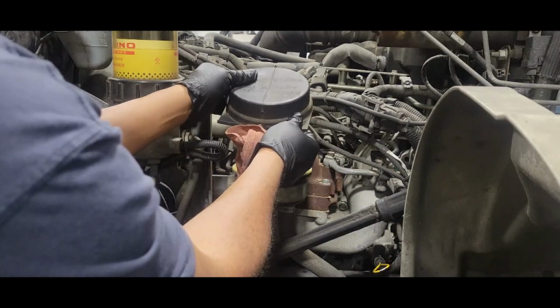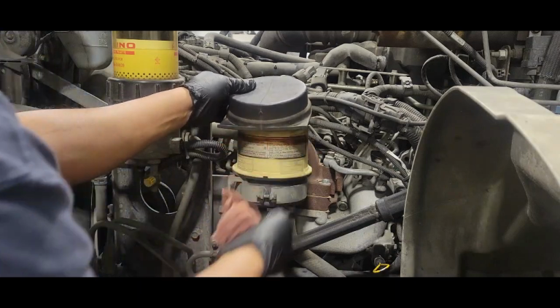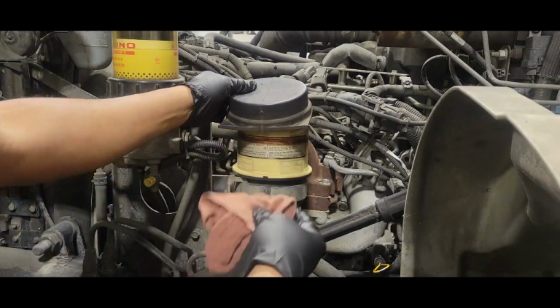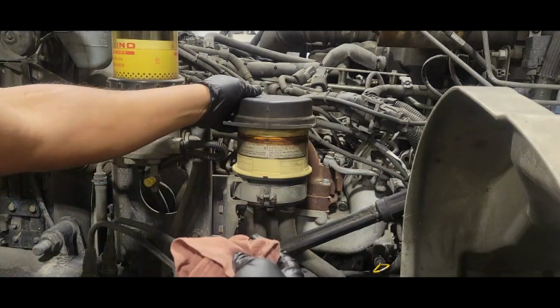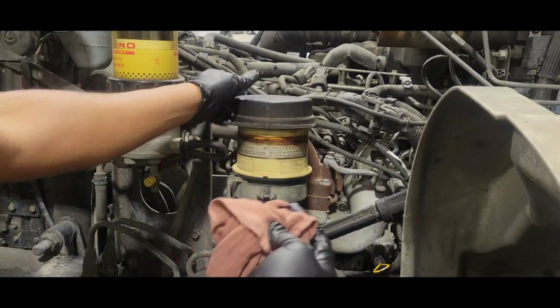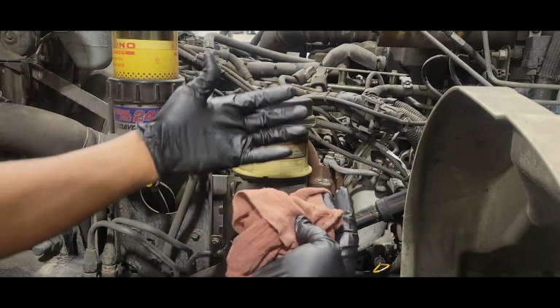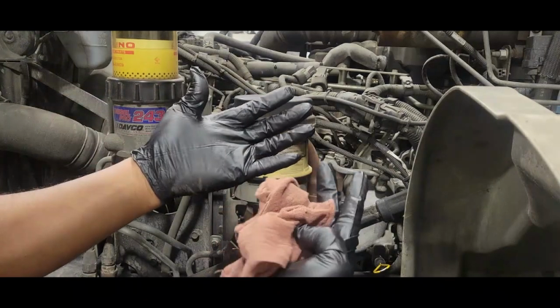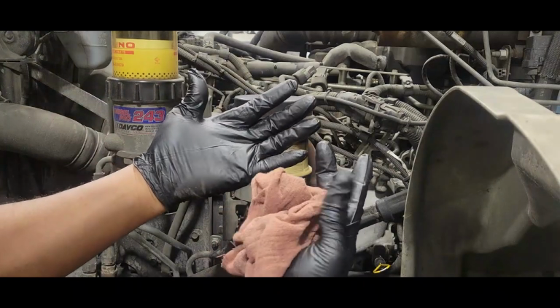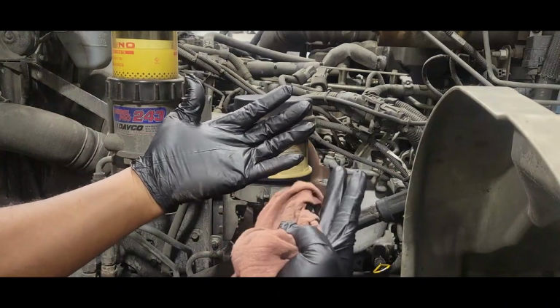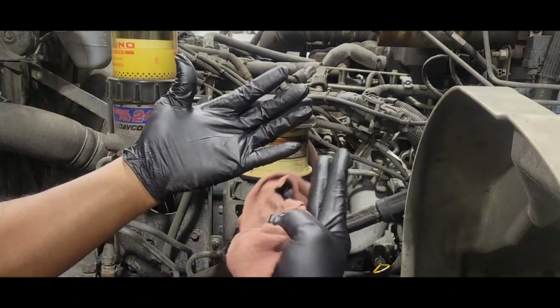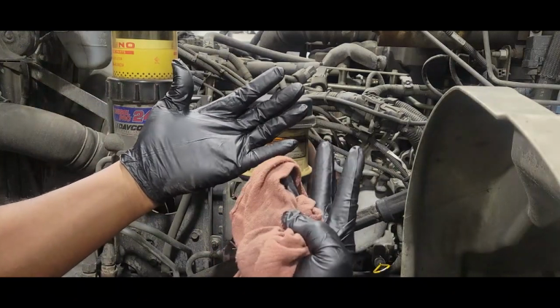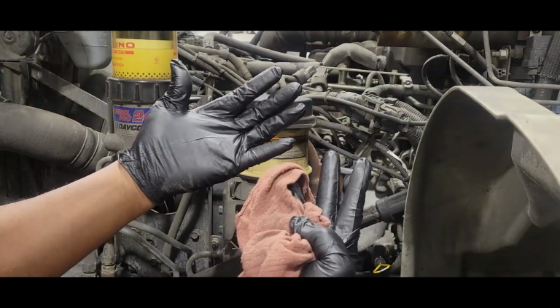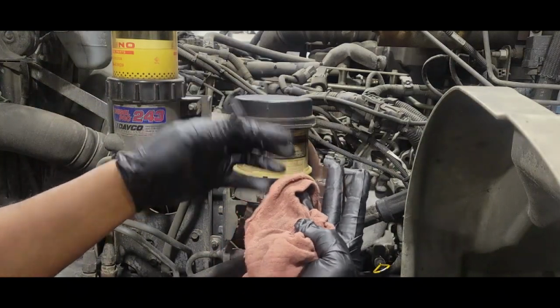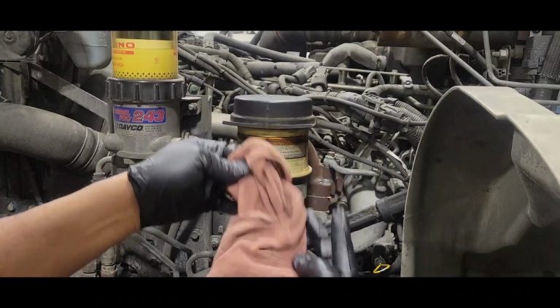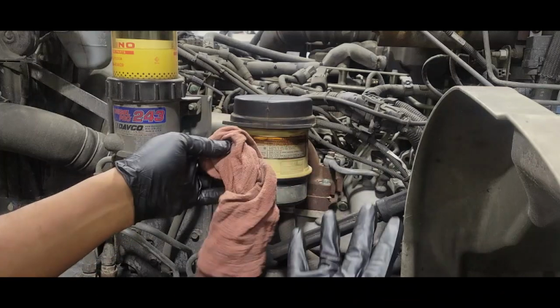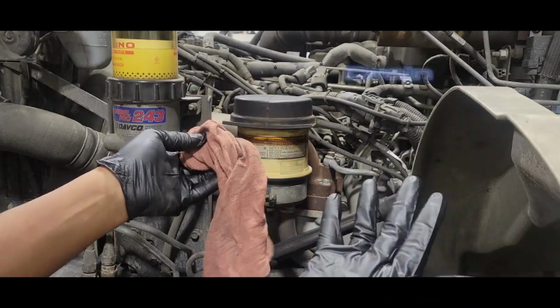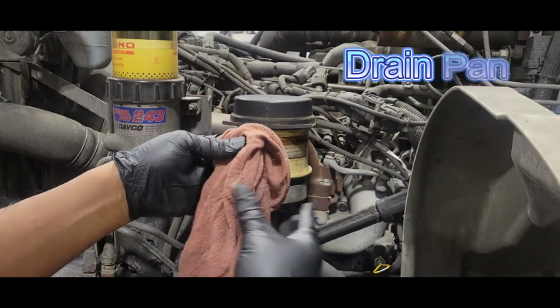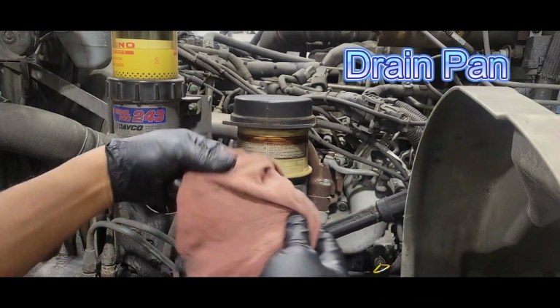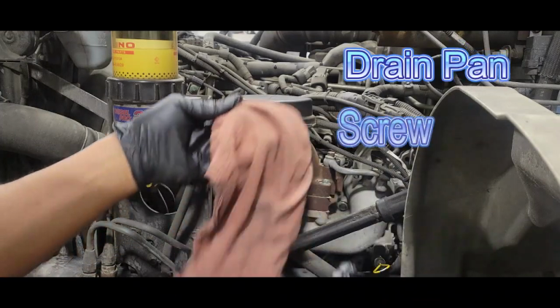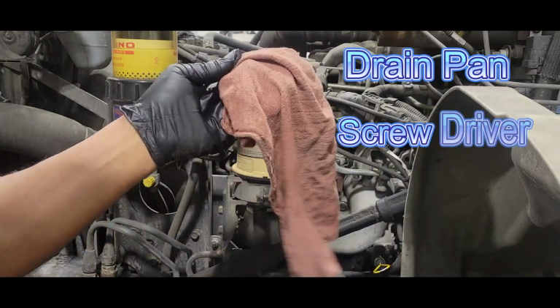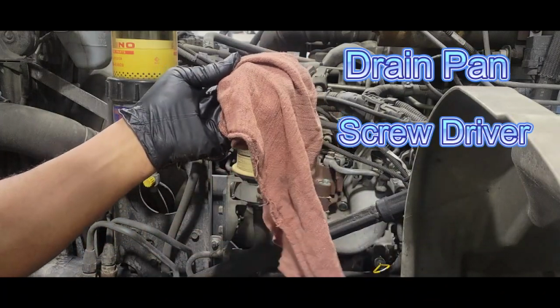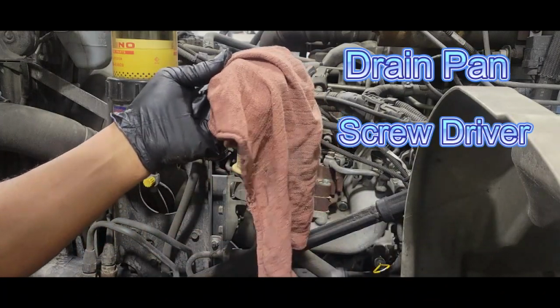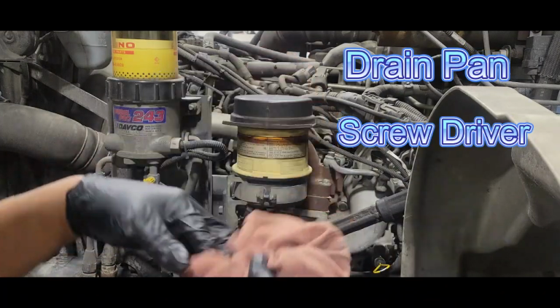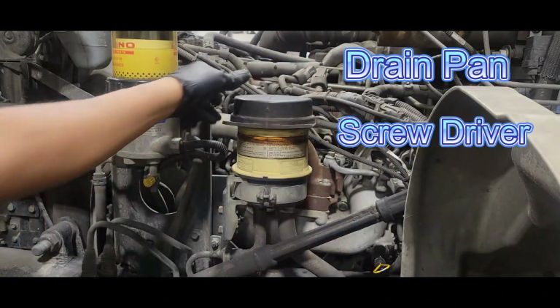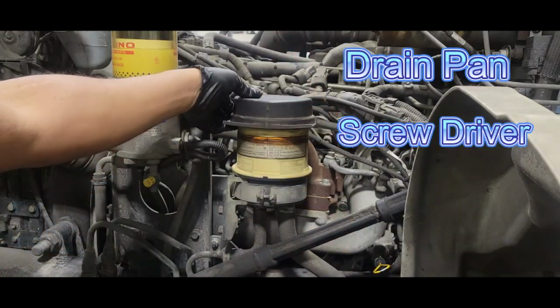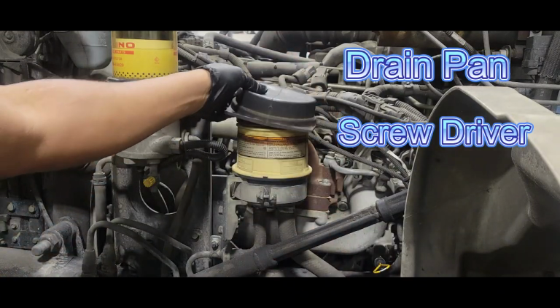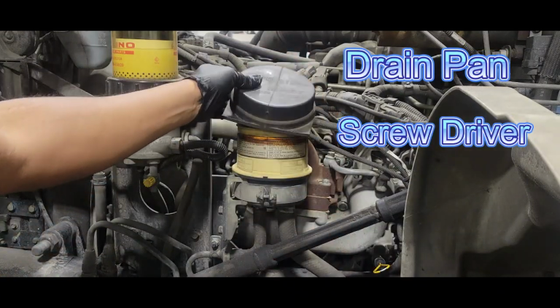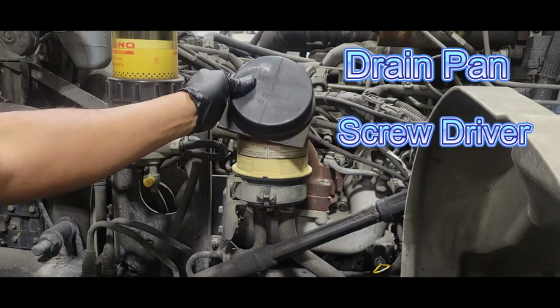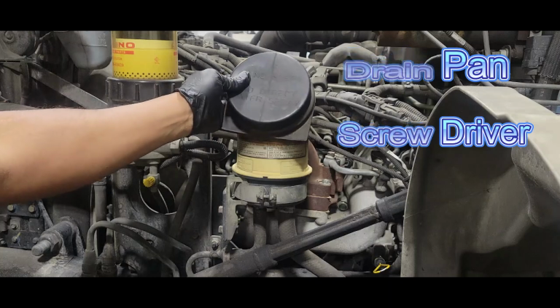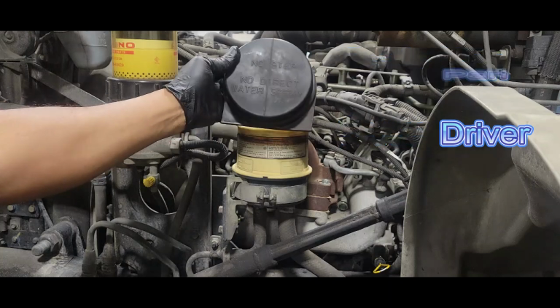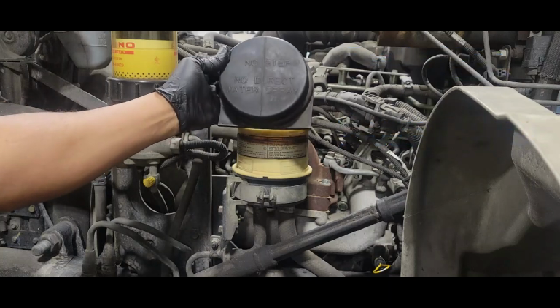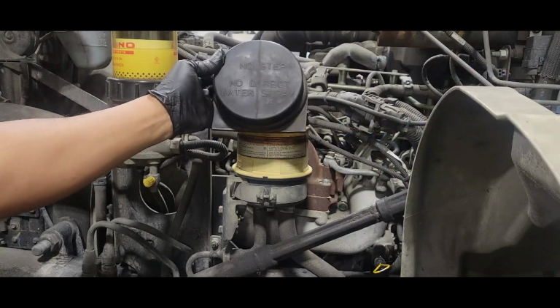The only things we need are disposable gloves — you can choose to use those — and definitely a rag. We're going to pull the cover off the top.